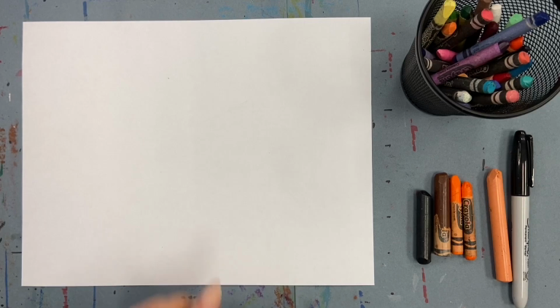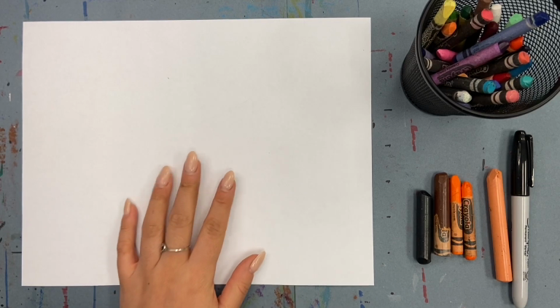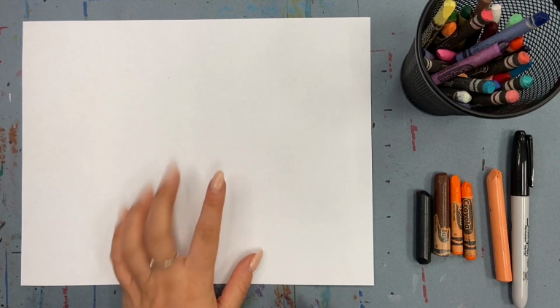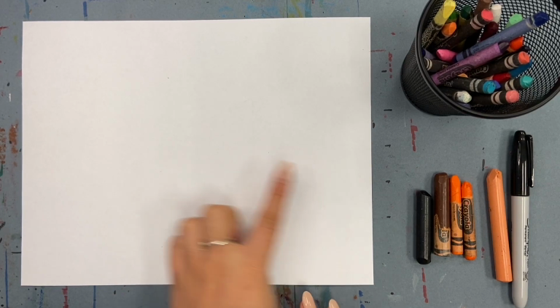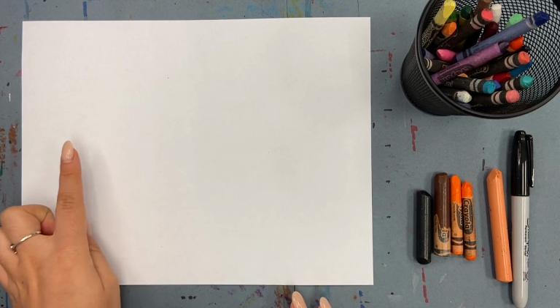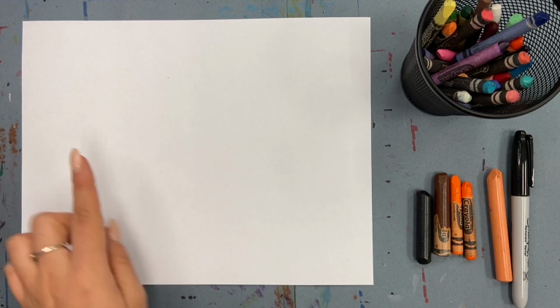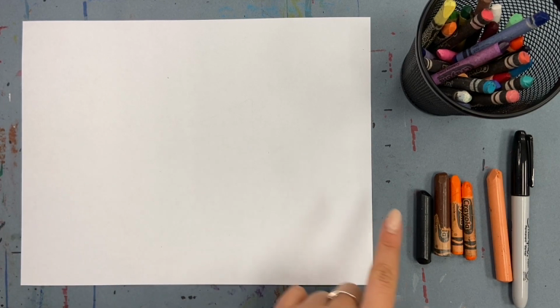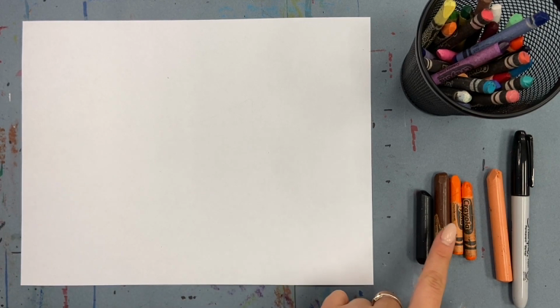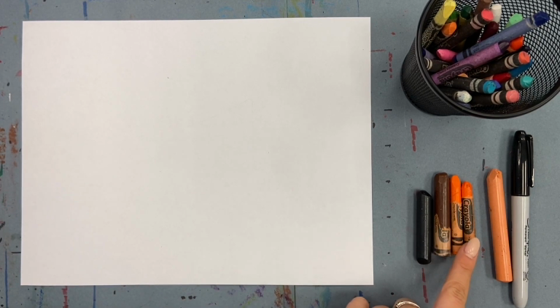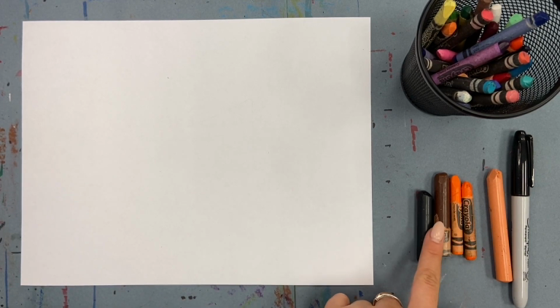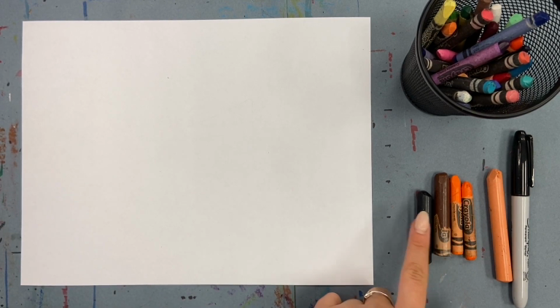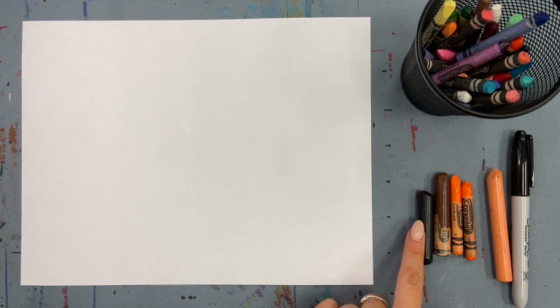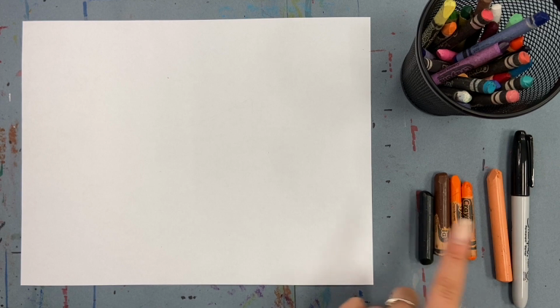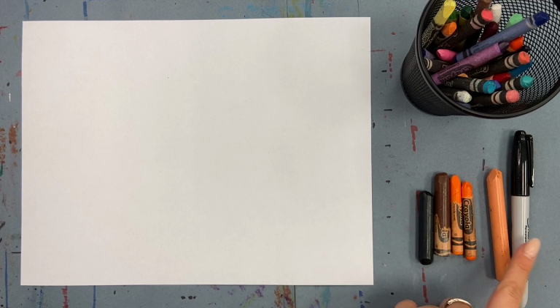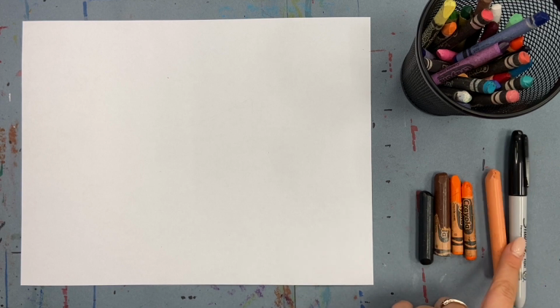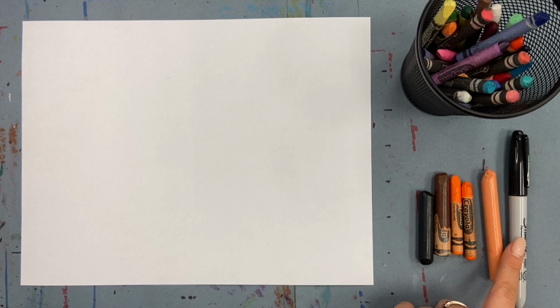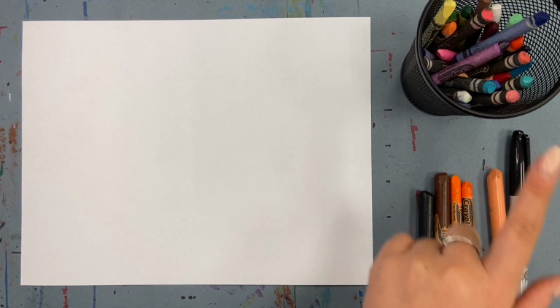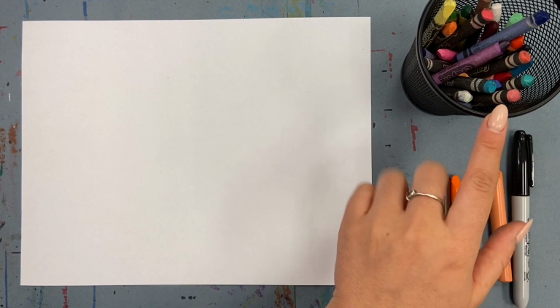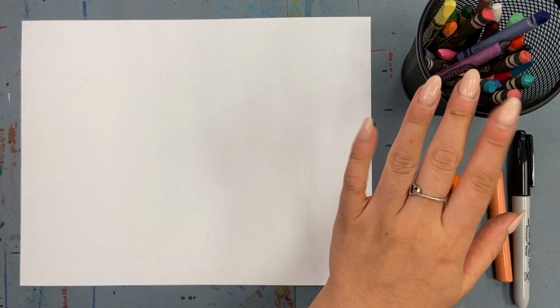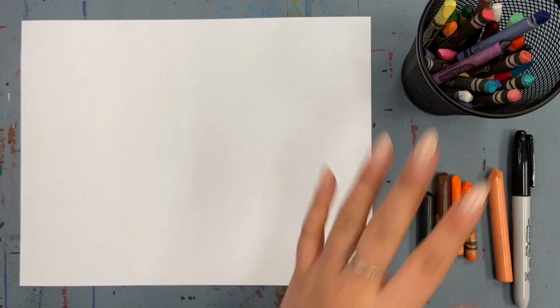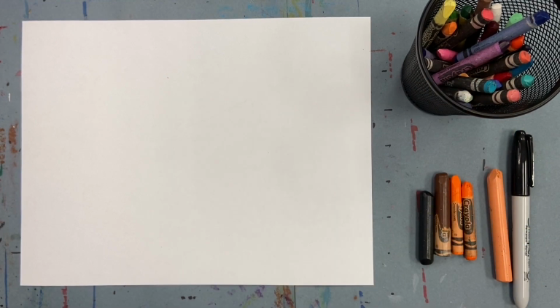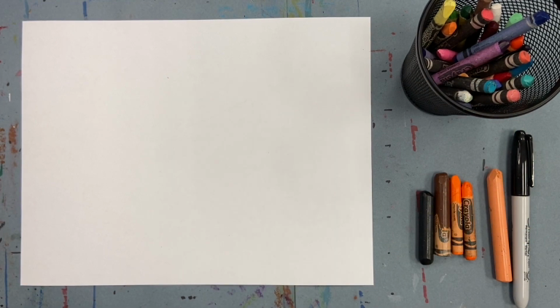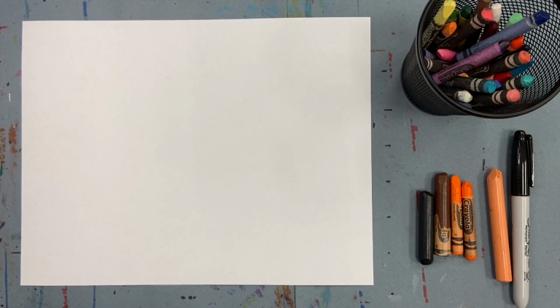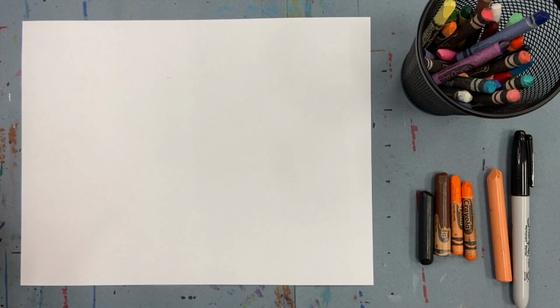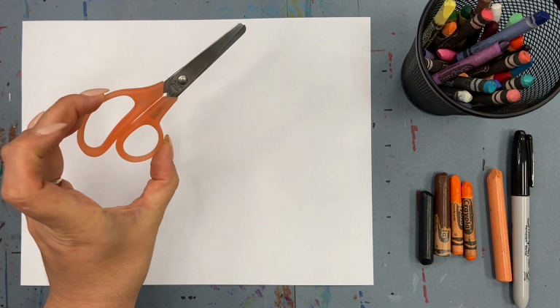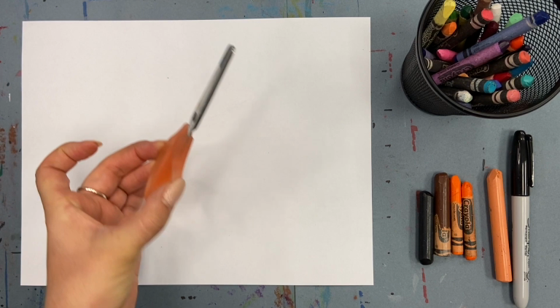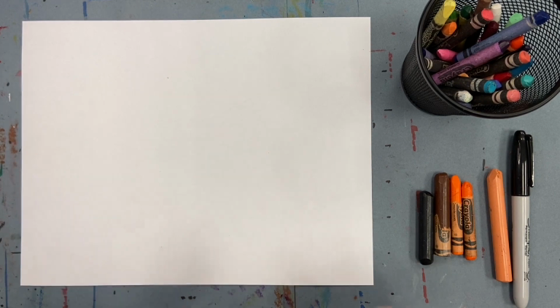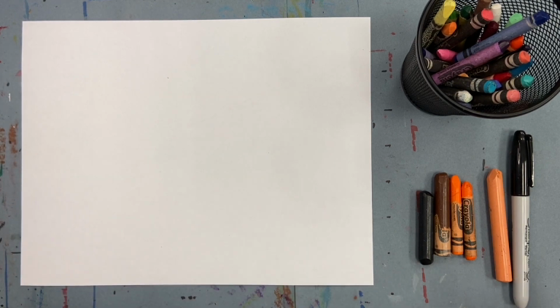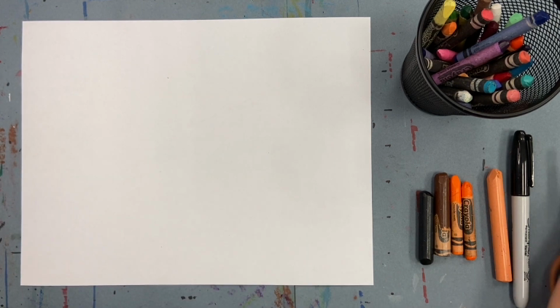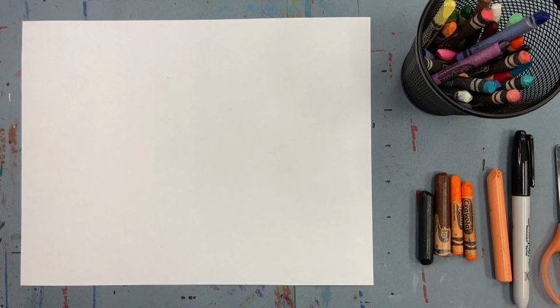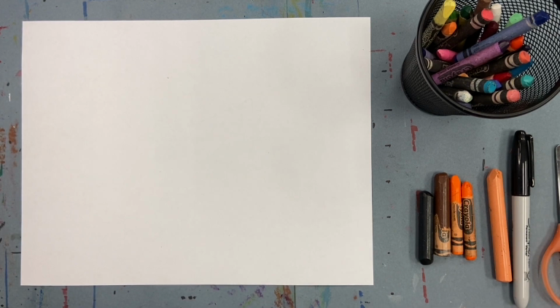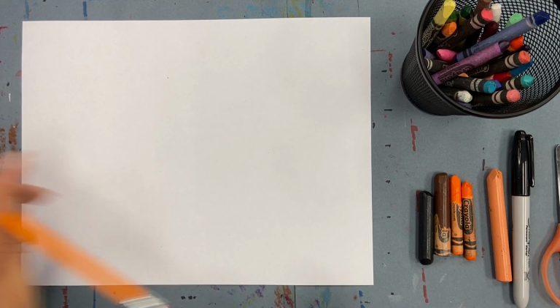Hey guys! Thanksgiving isn't complete without pumpkin pie, so for your pie slice you'll need some orange, brown, and black crayons, a Sharpie, scissors, and a pencil.